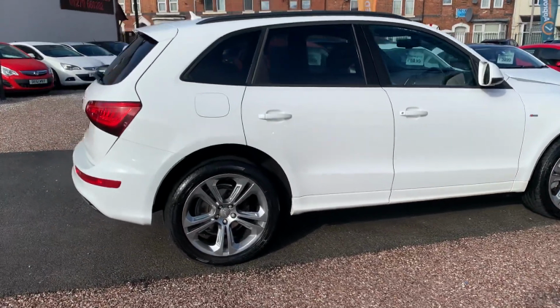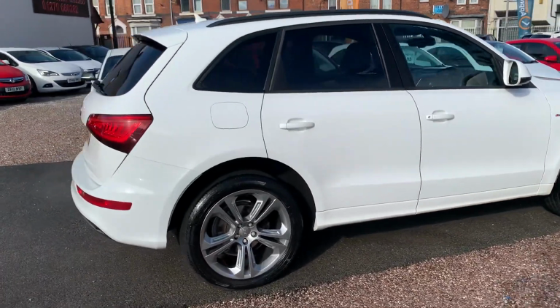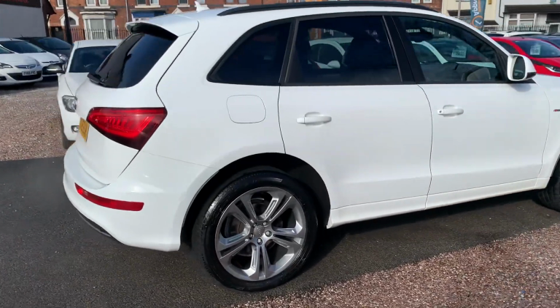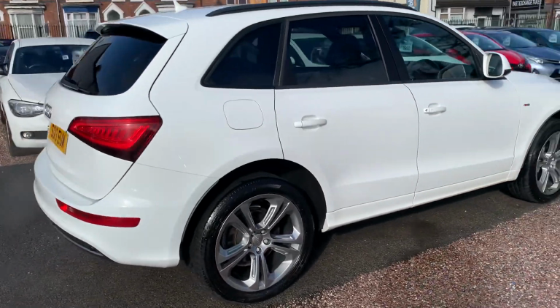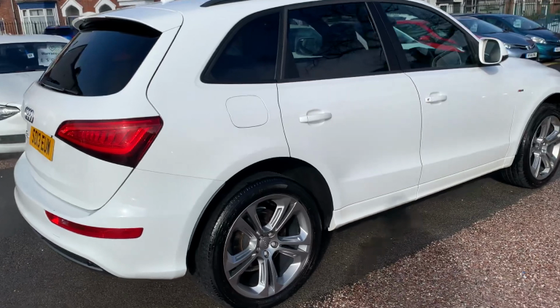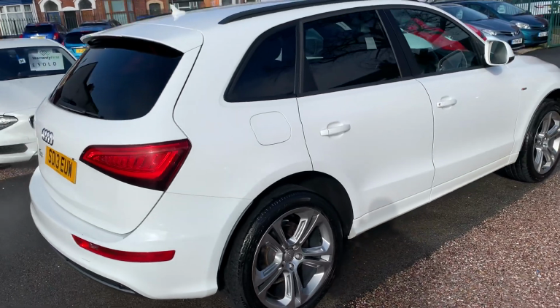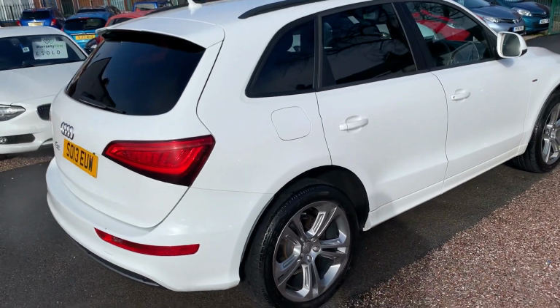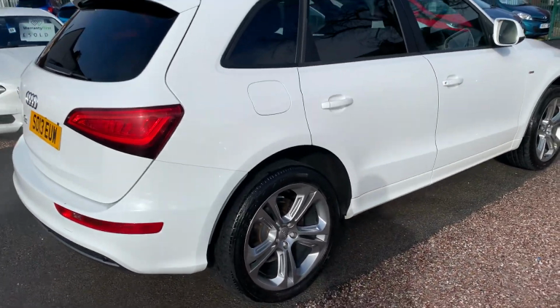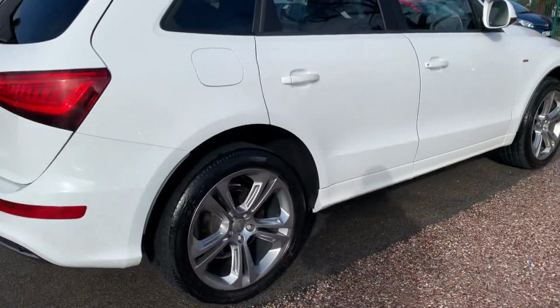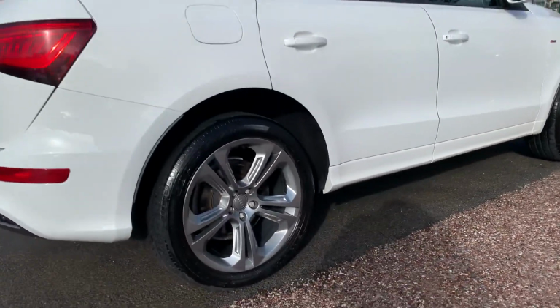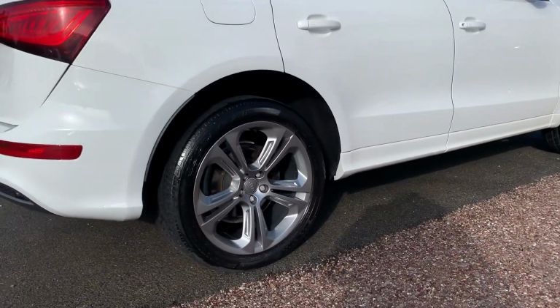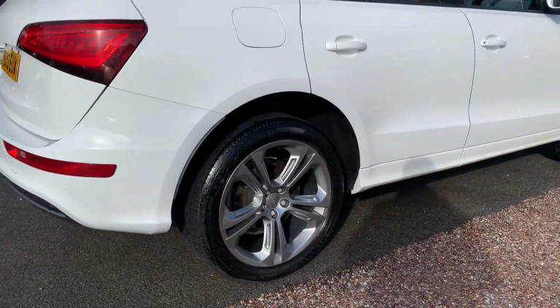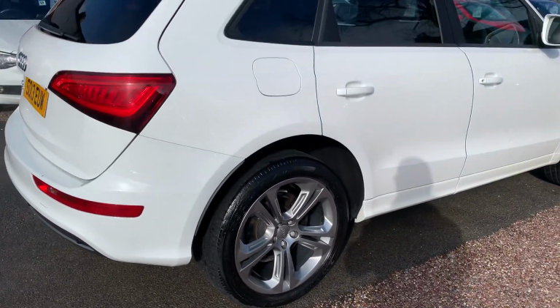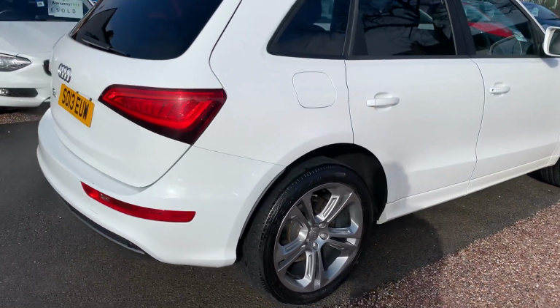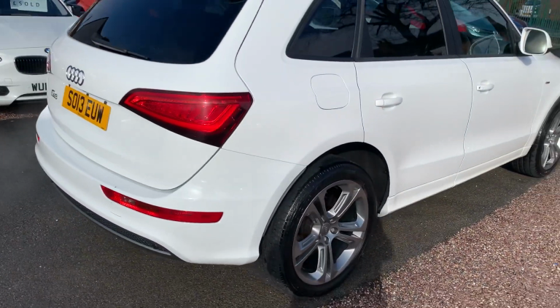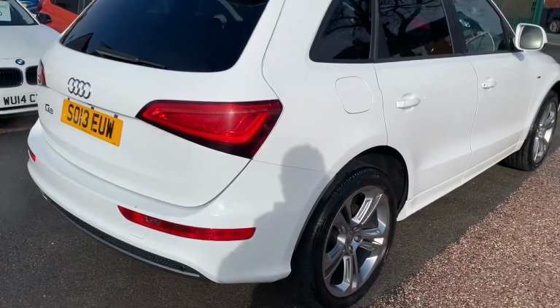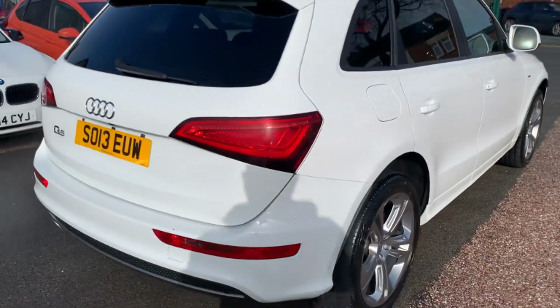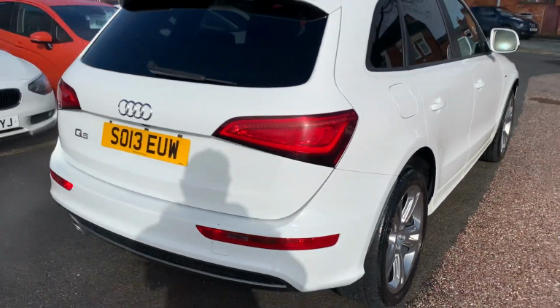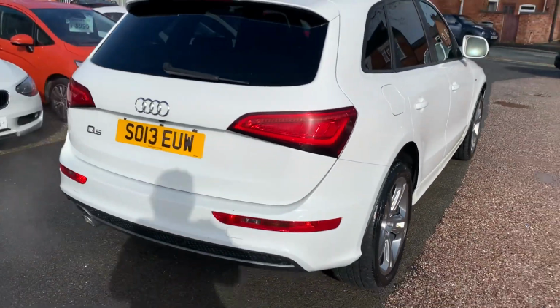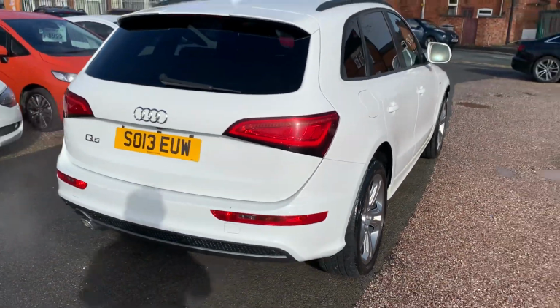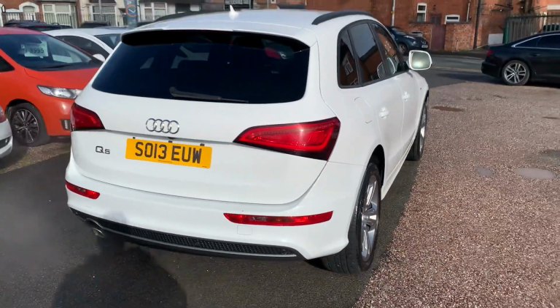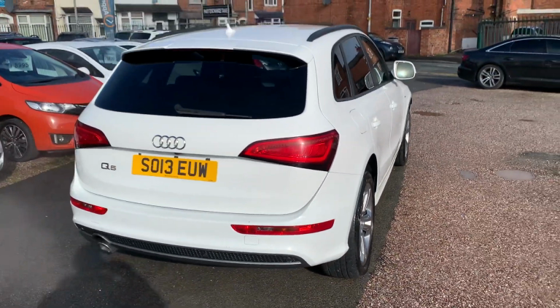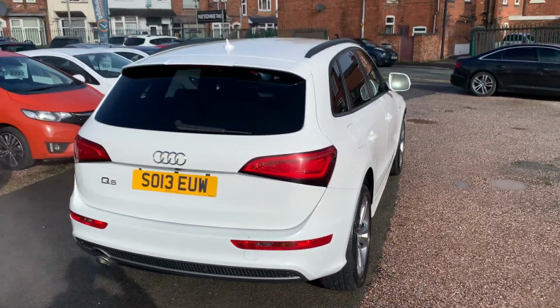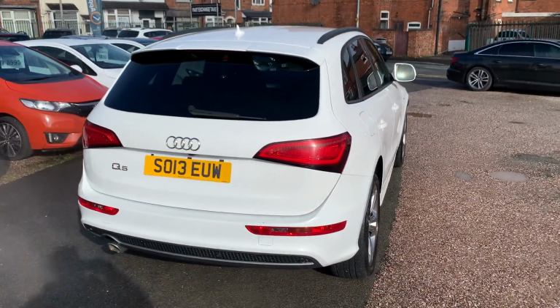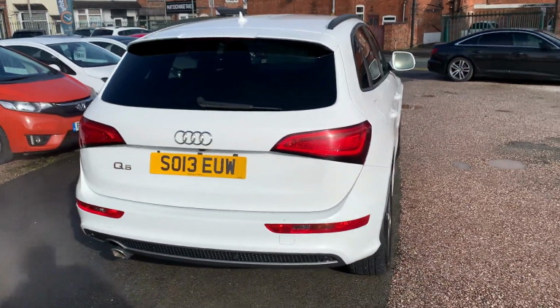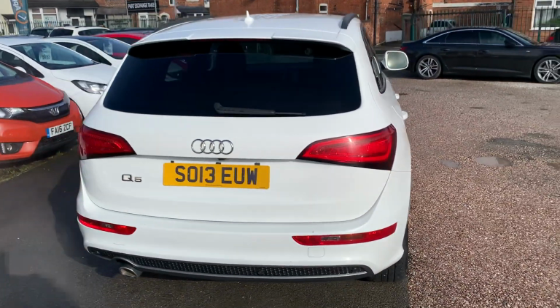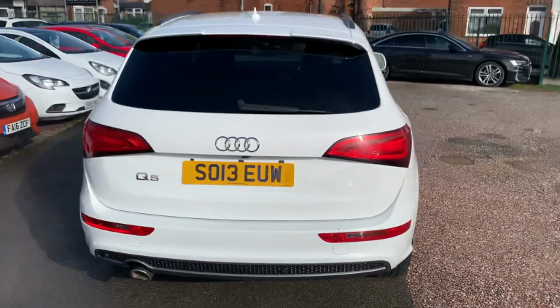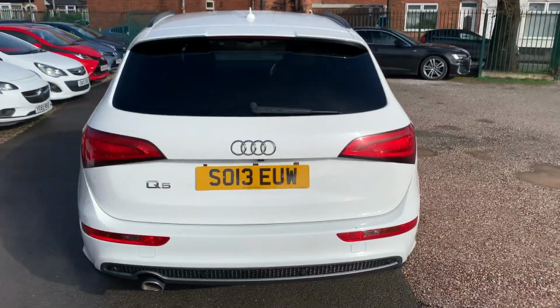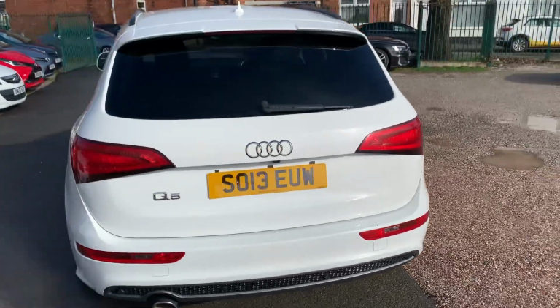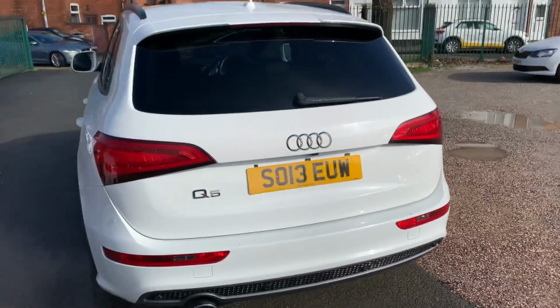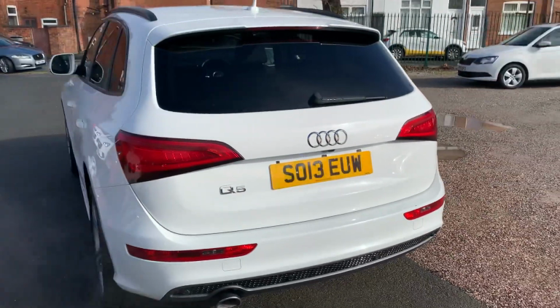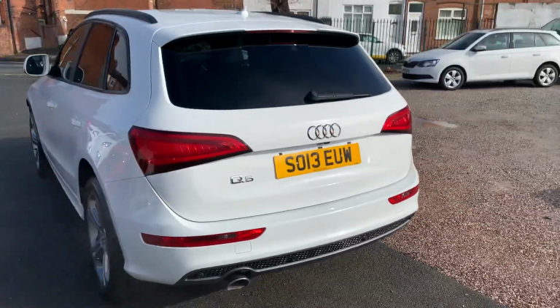This one looks brilliant, finished in white. We've got the rear privacy glass, the big Audi upgraded alloys. It's got full heated leather inside, sat nav, Bluetooth, cruise control, and a power tailgate there at the back.